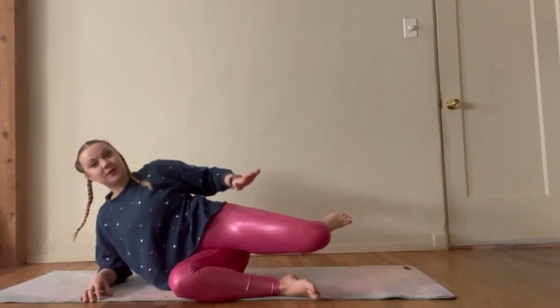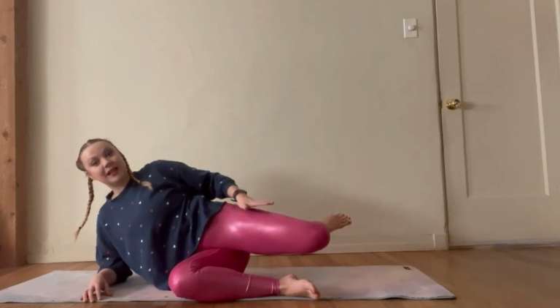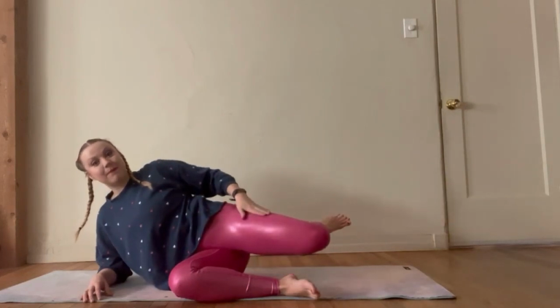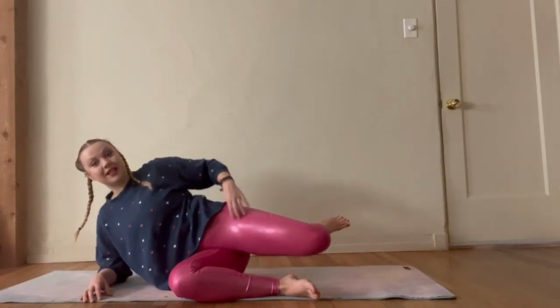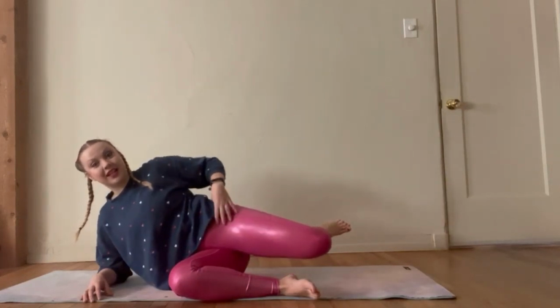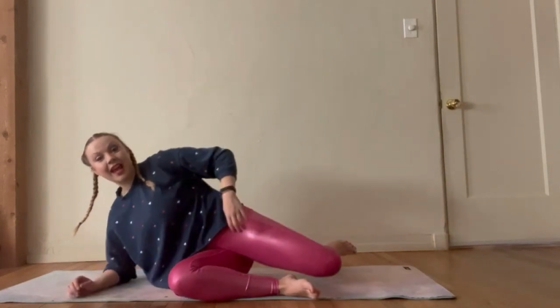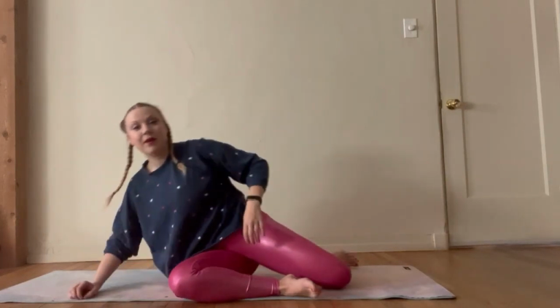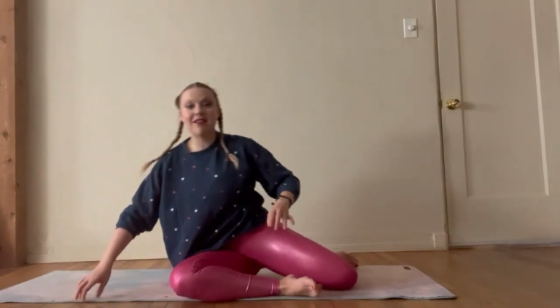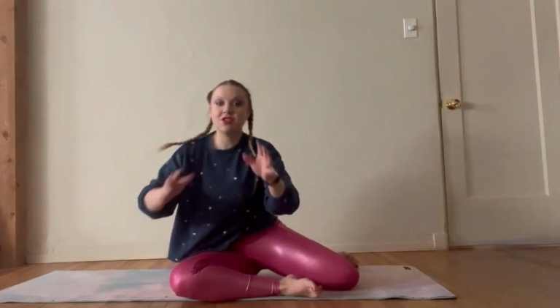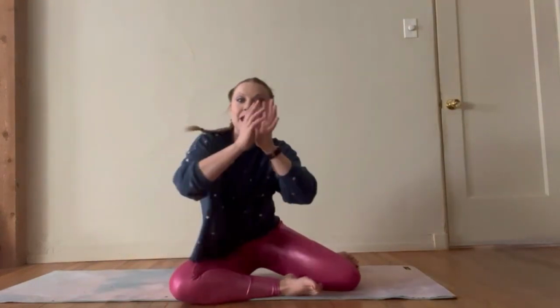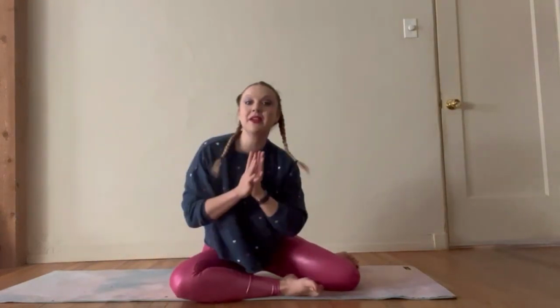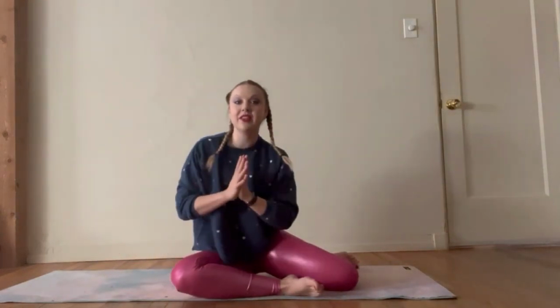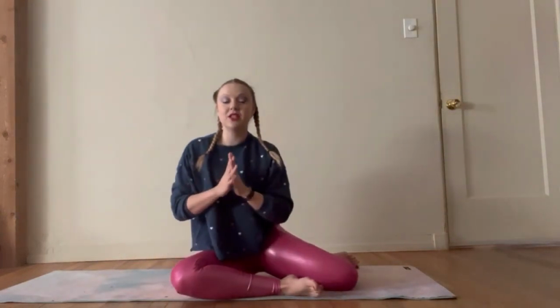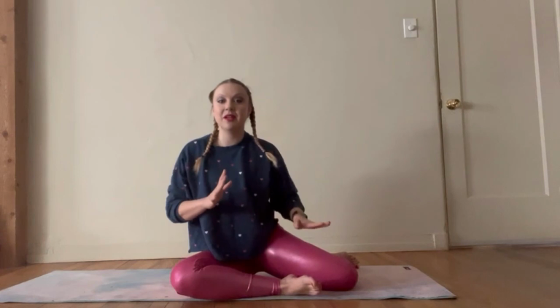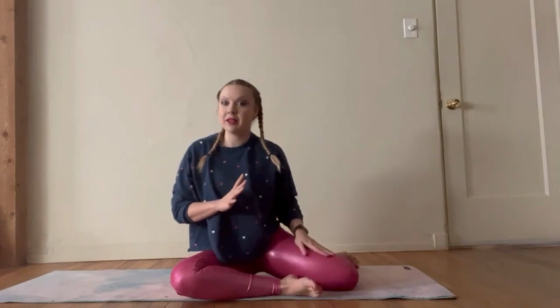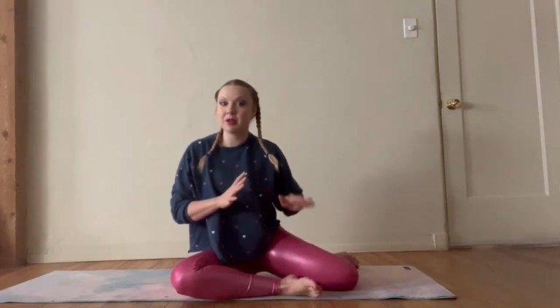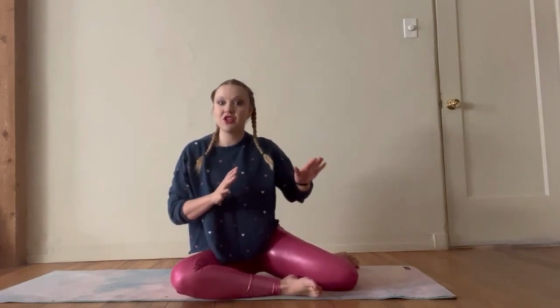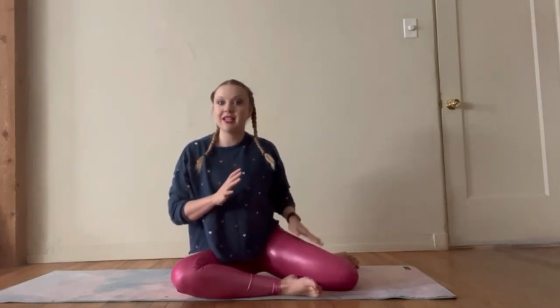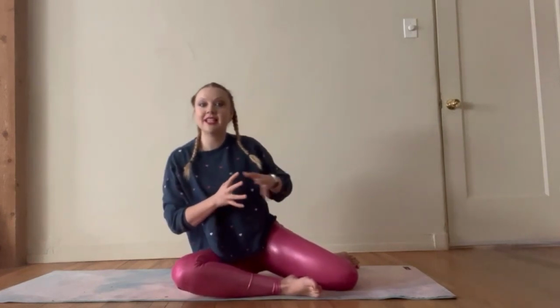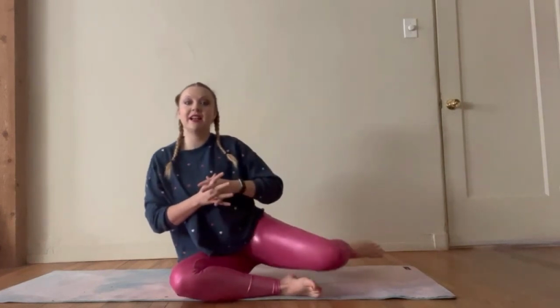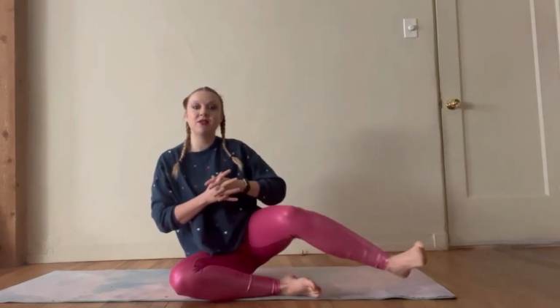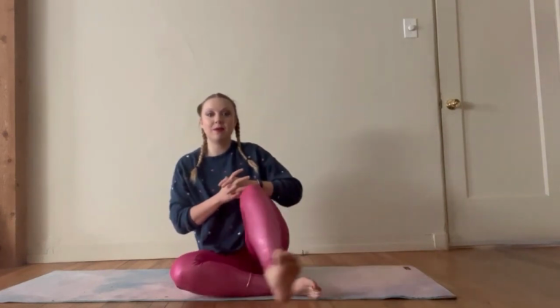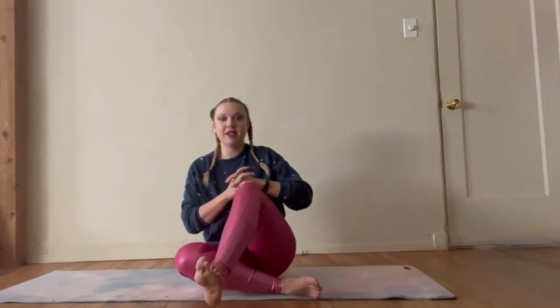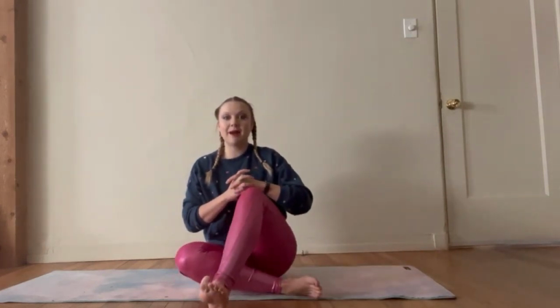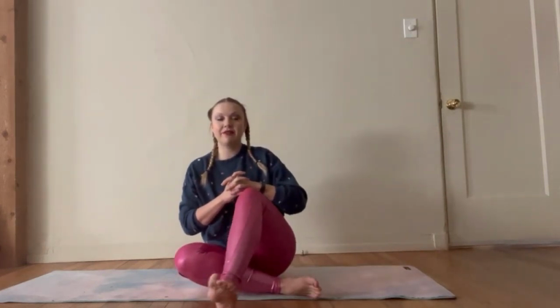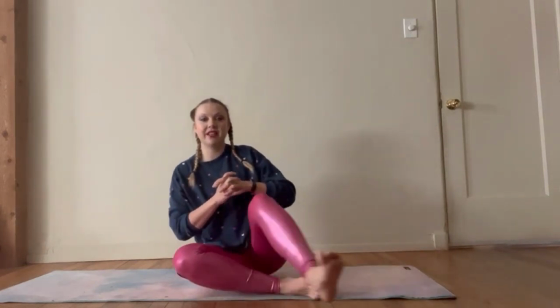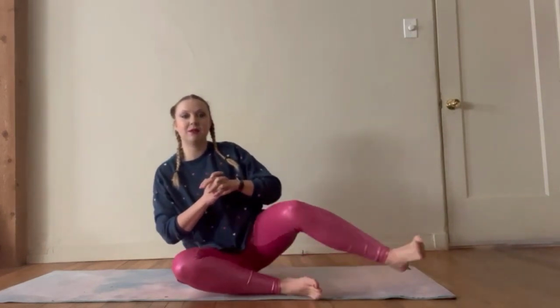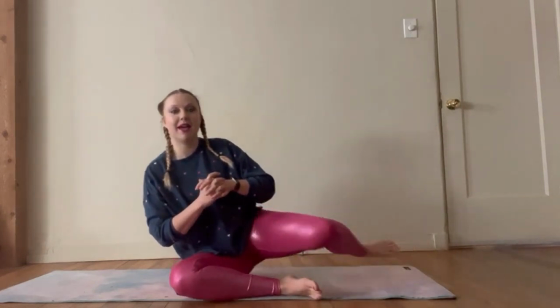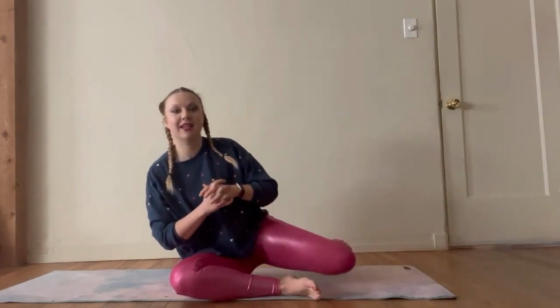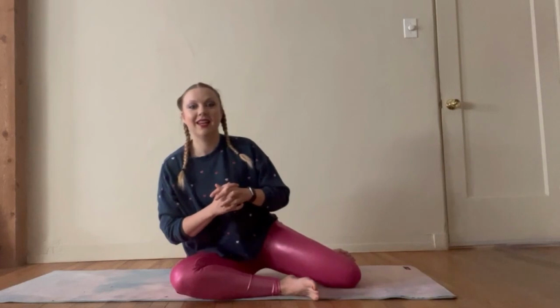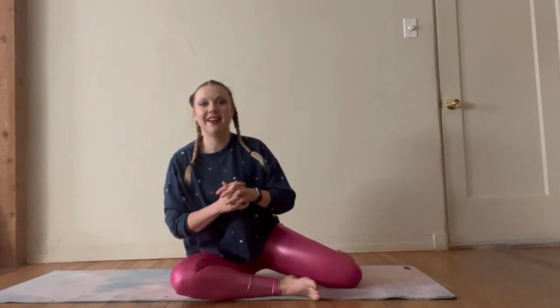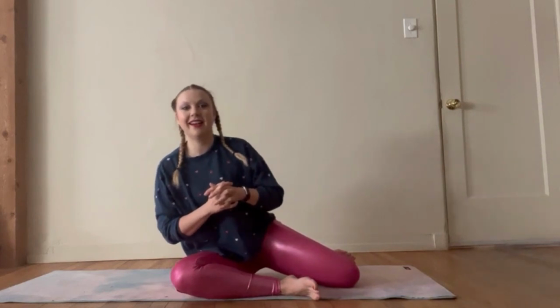We're going to keep that bend in your knee. If you want a little more challenge, you can stay up here. We're going to take this leg and sweep it for a tap in front, then sweep it back.